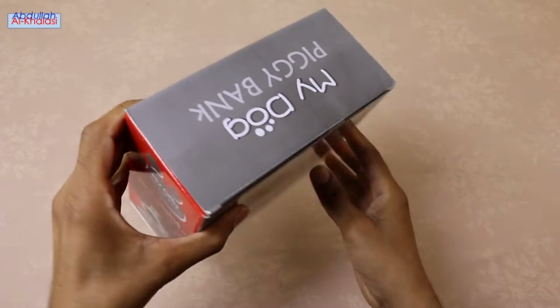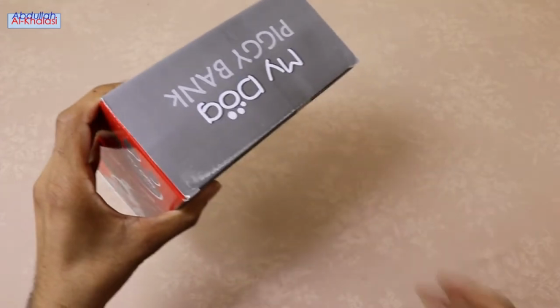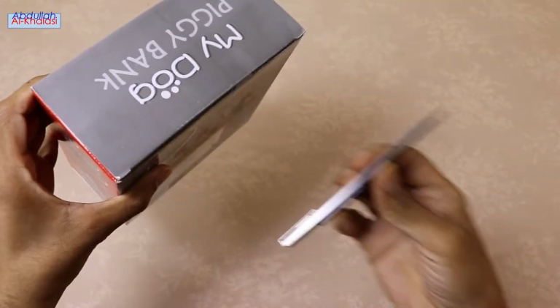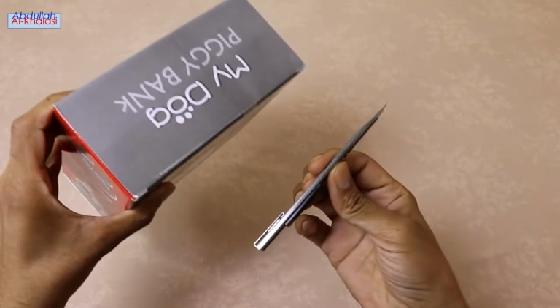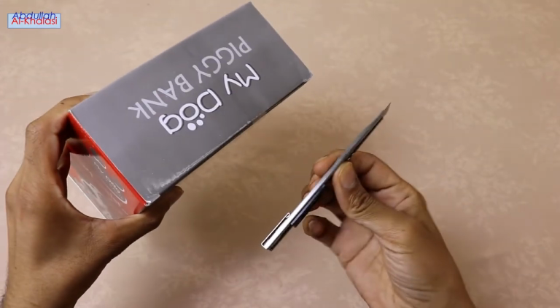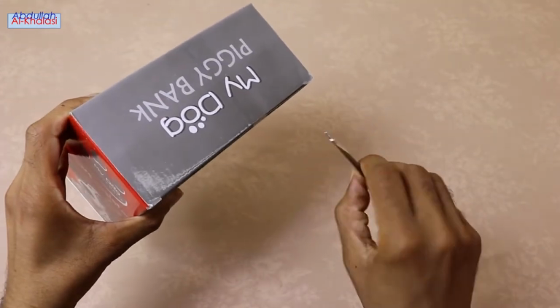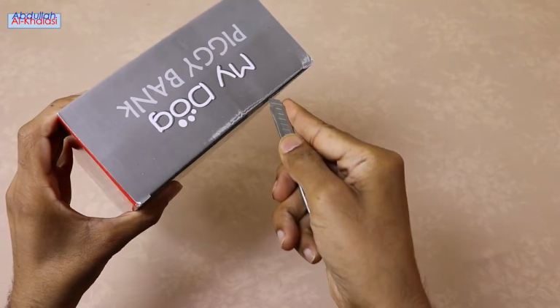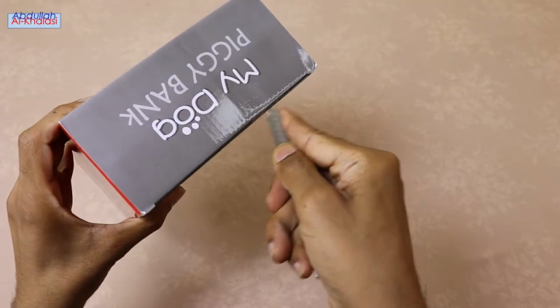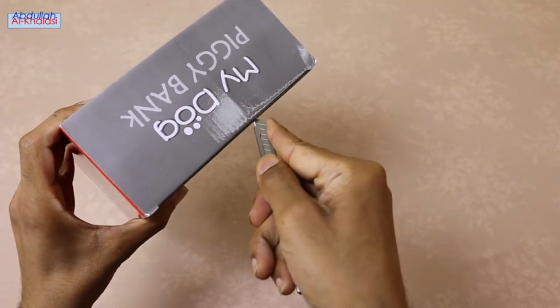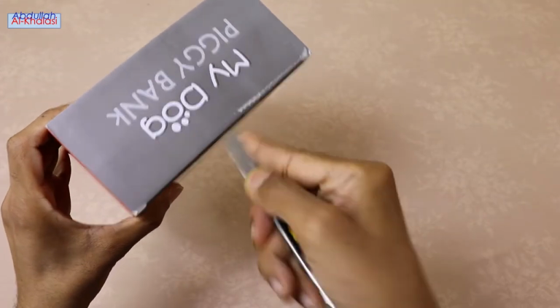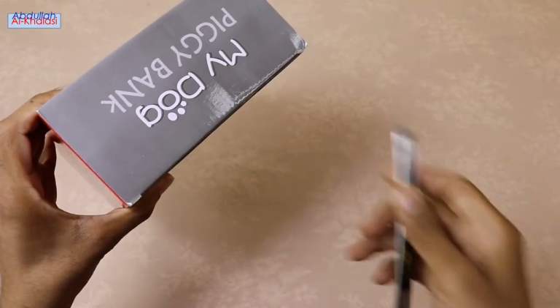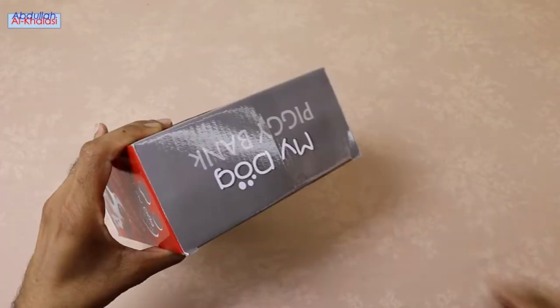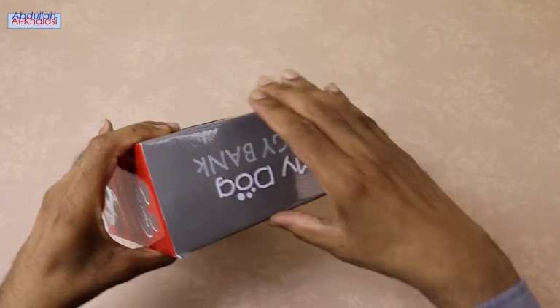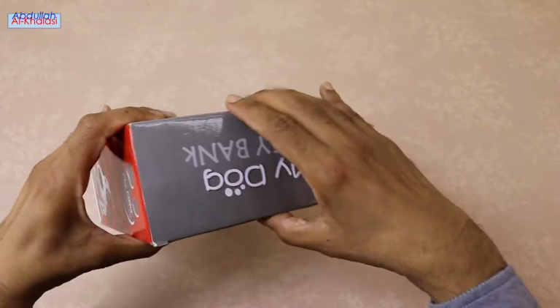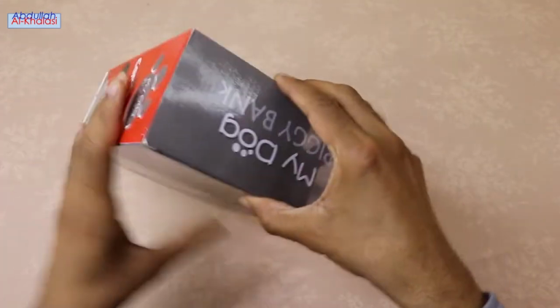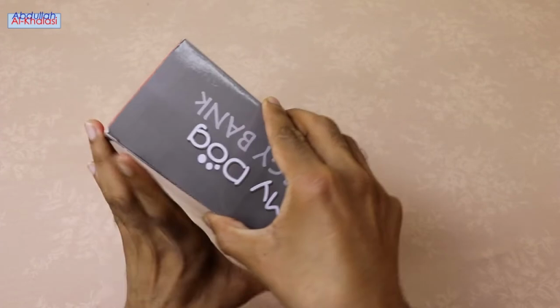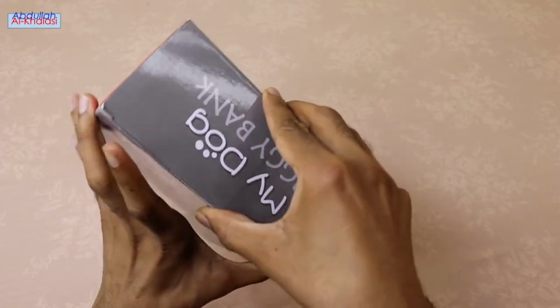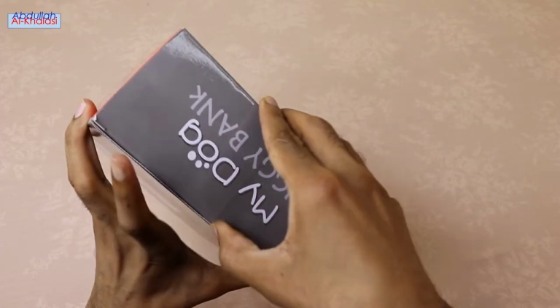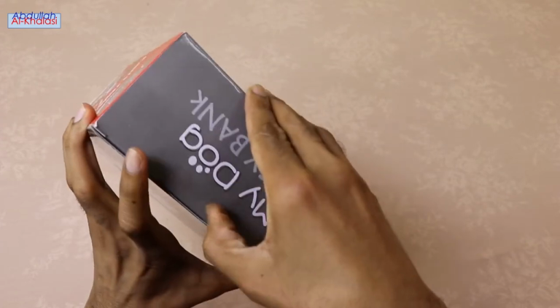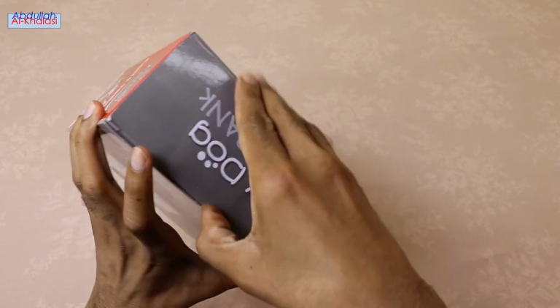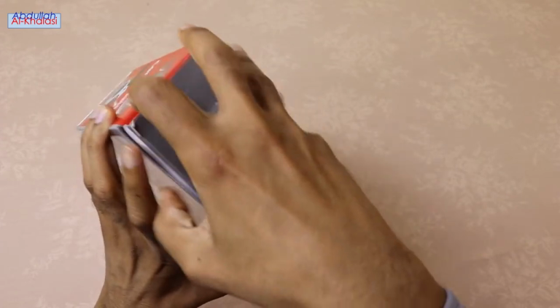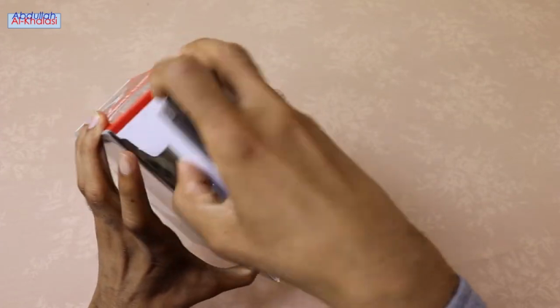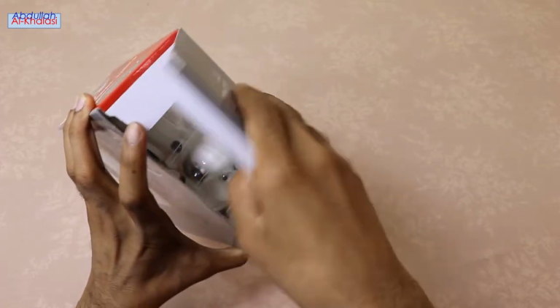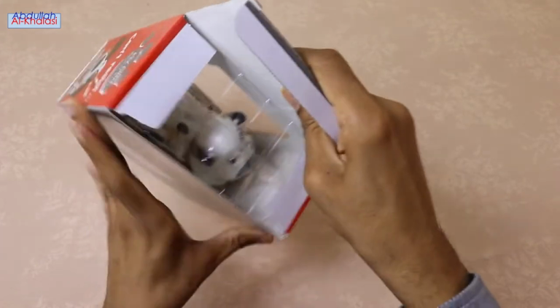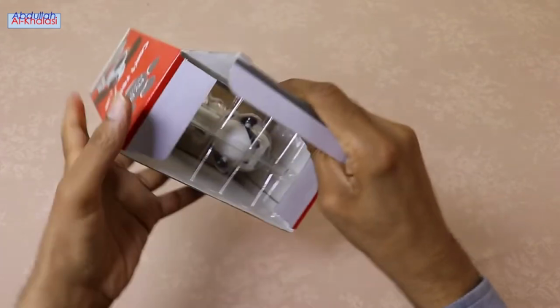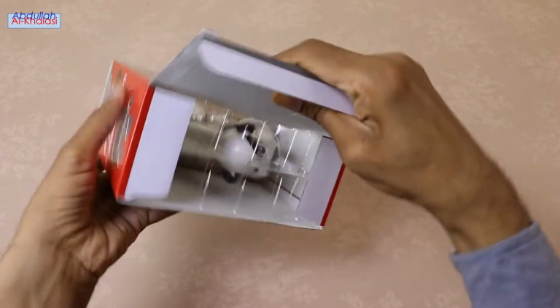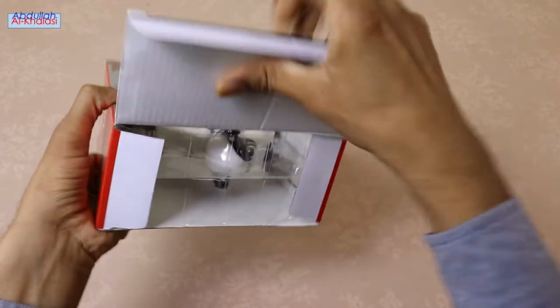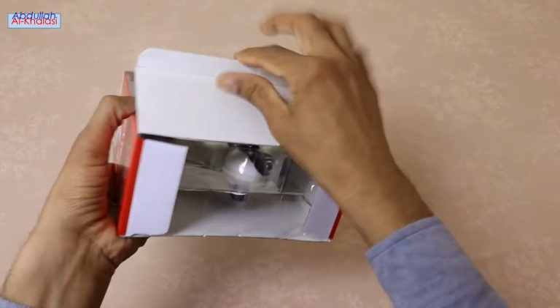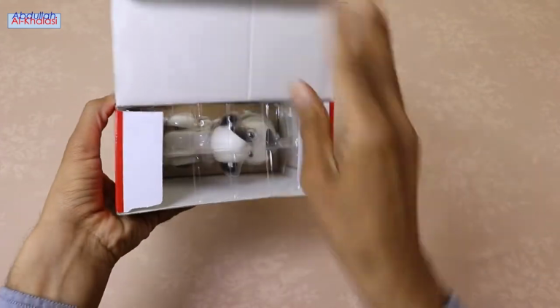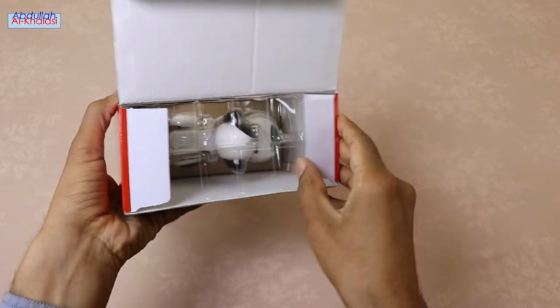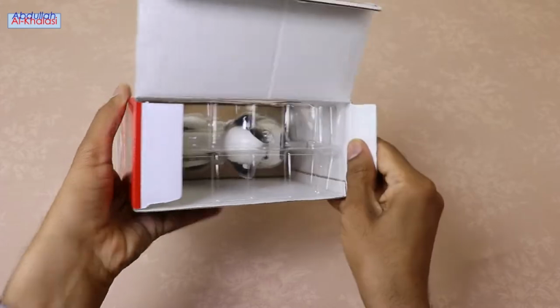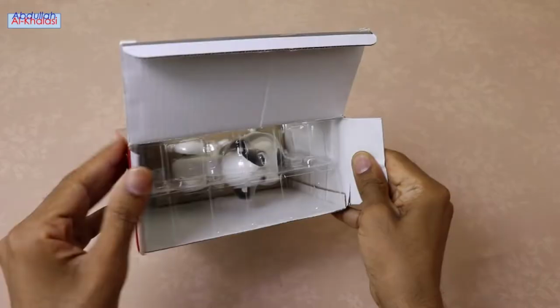Guys, let's start unboxing. Please watch this video till the end. This coin saving bank is only suitable for coin use. It fits many types of standard coins, such as nickels and quarters.